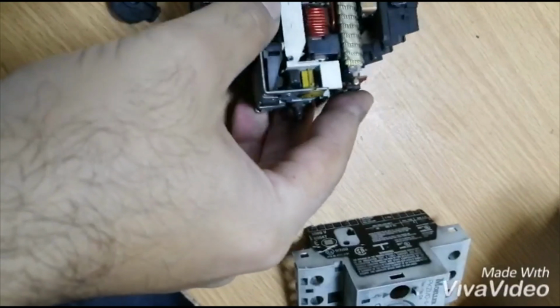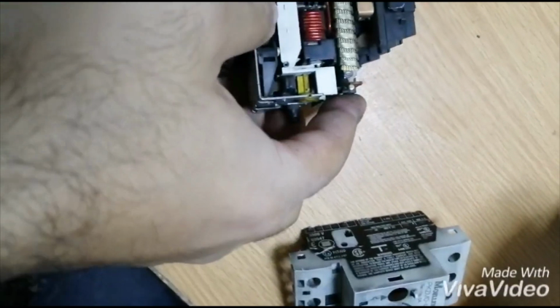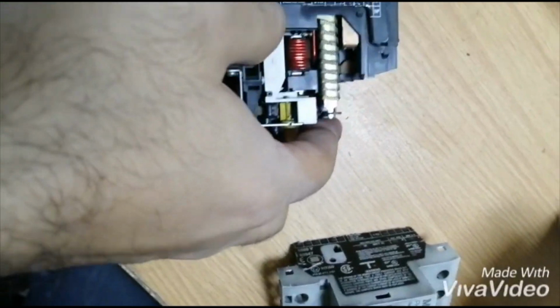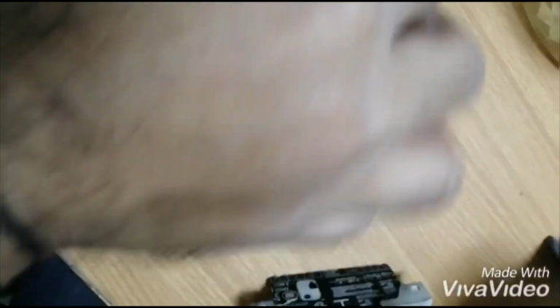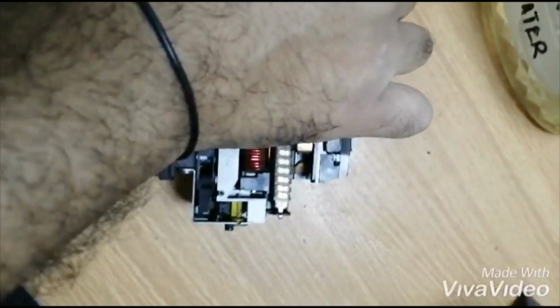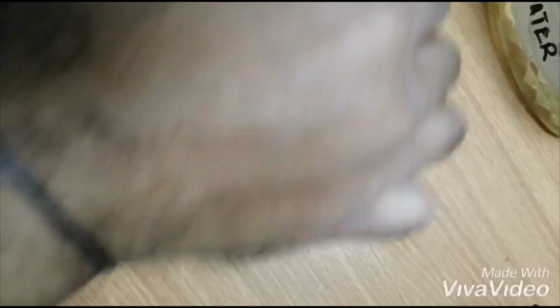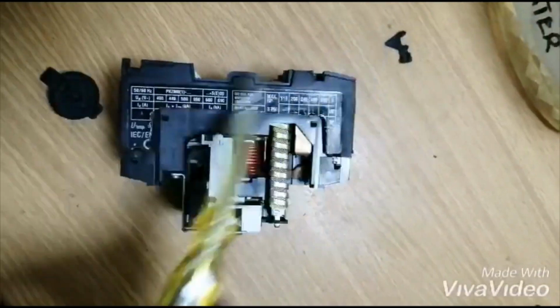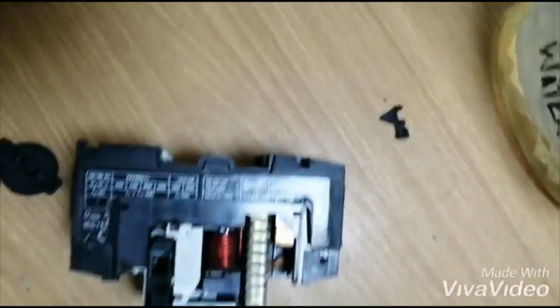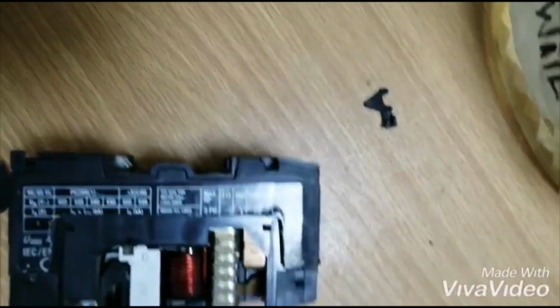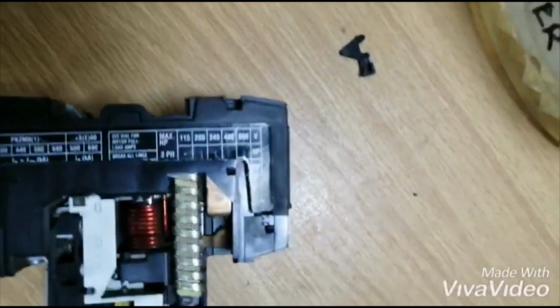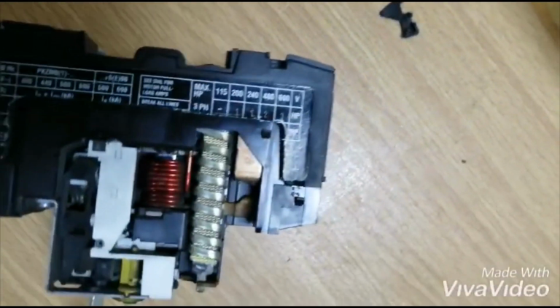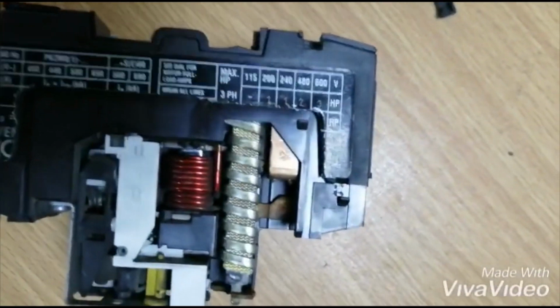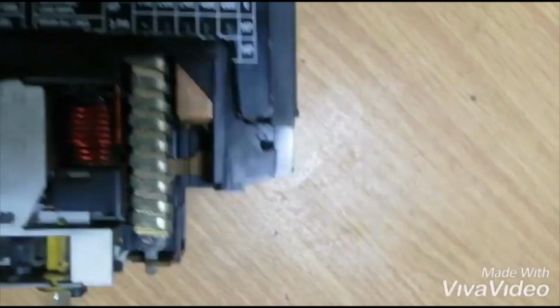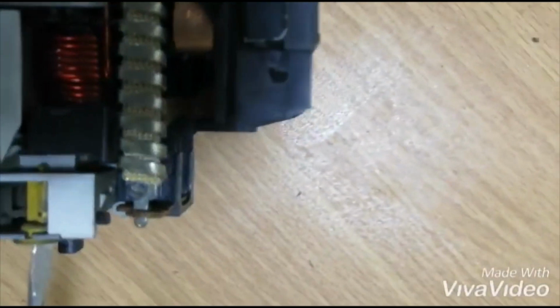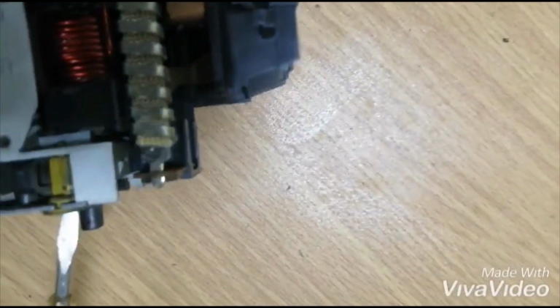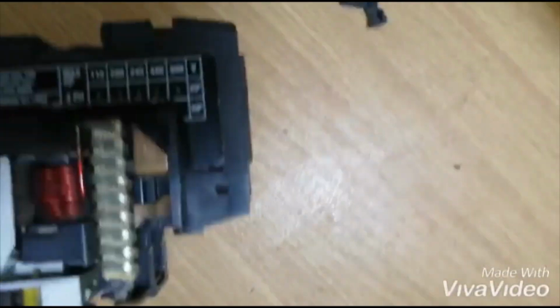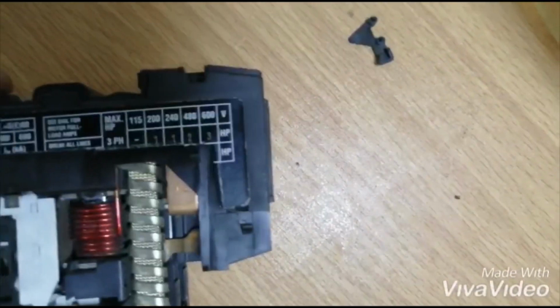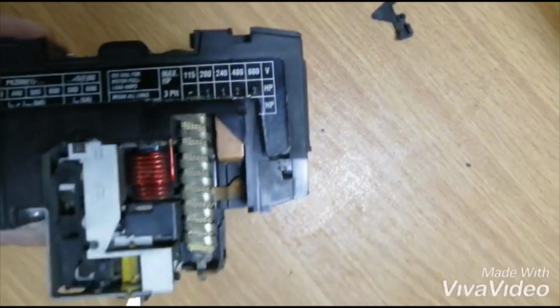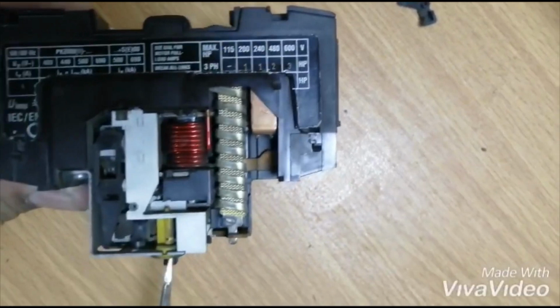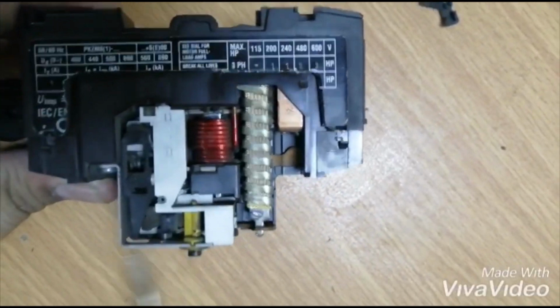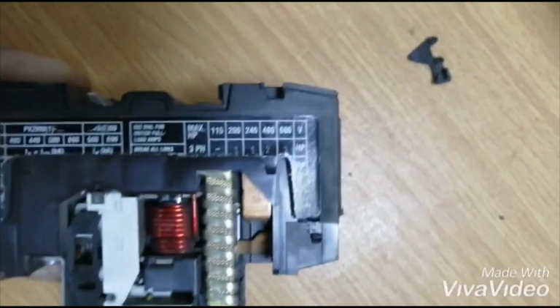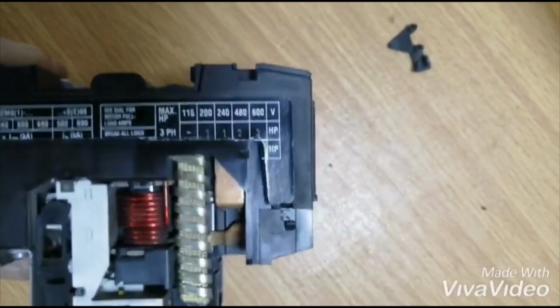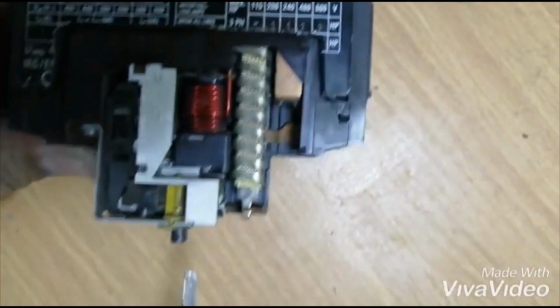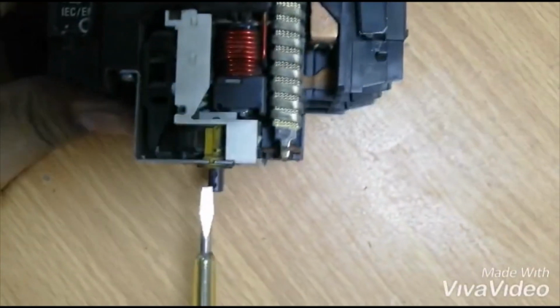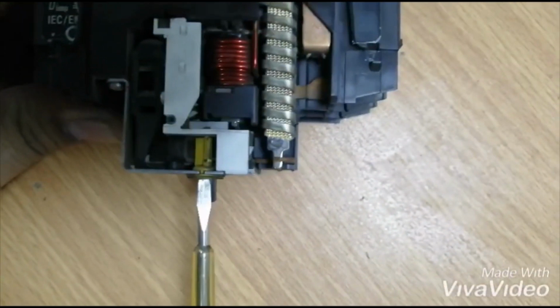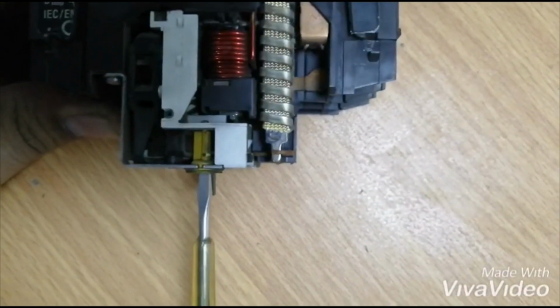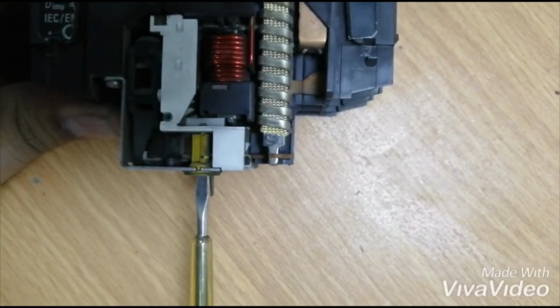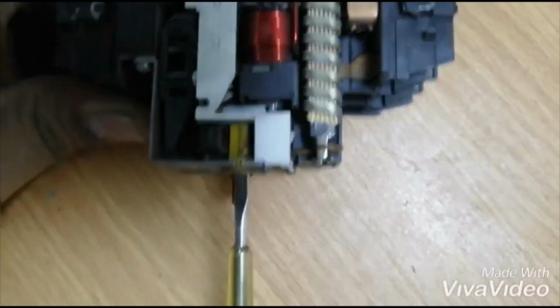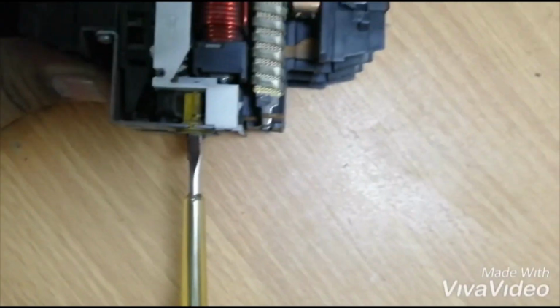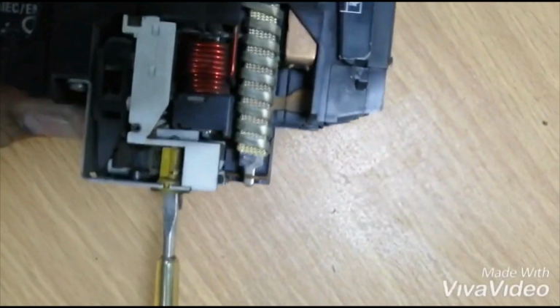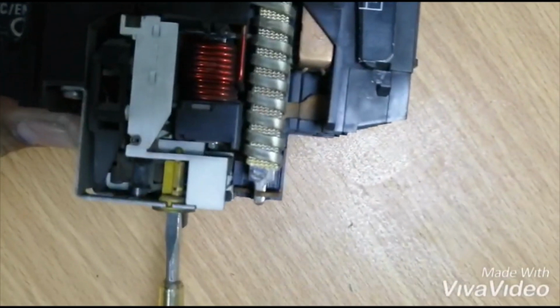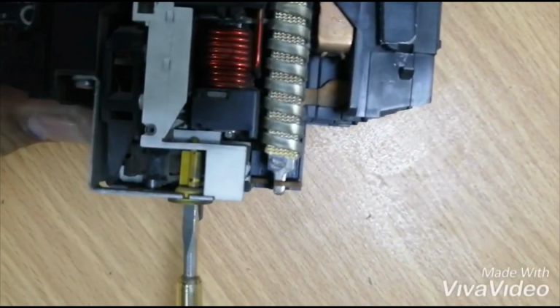There's also a side knob in which we can set a range of current. For example, if we see that our motor is drawing a little more current than usual and it's continuously tripping the breaker, we can increase our range within the safety limit.